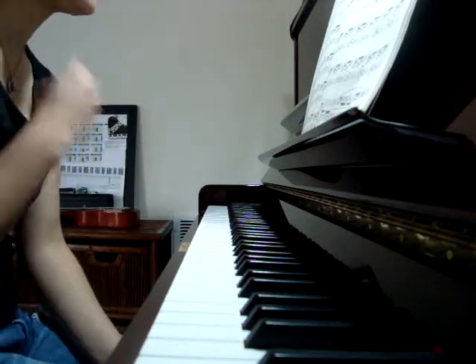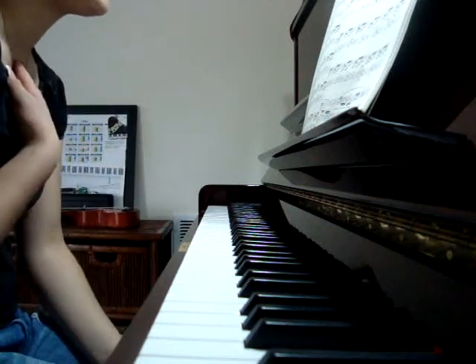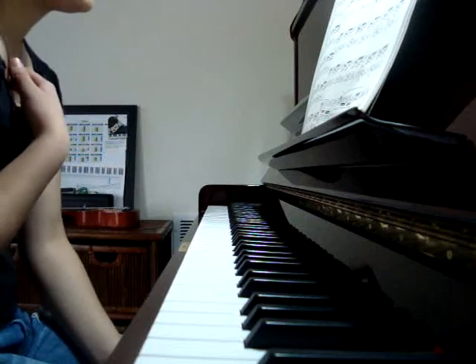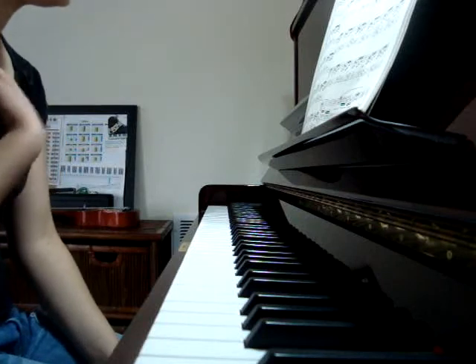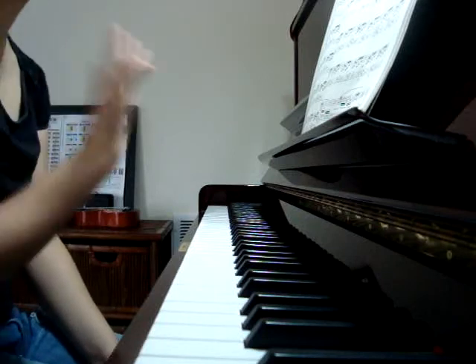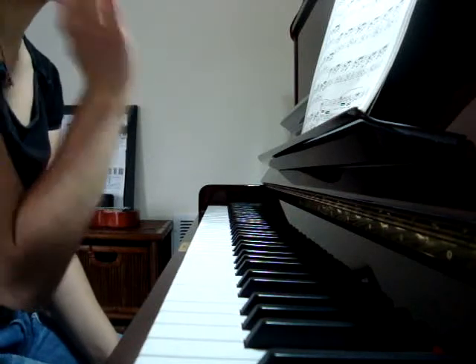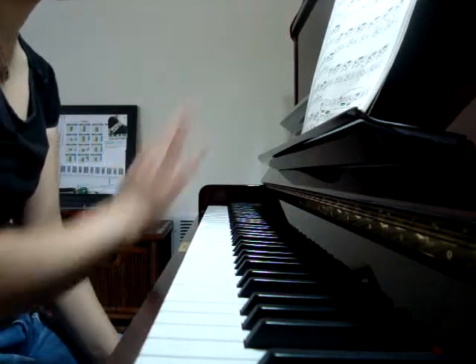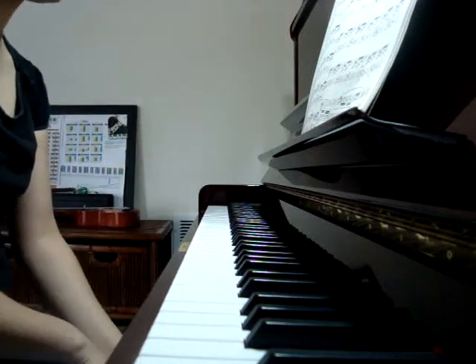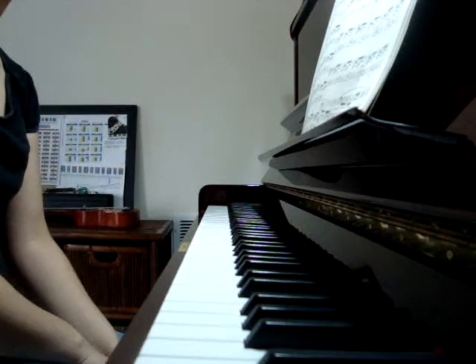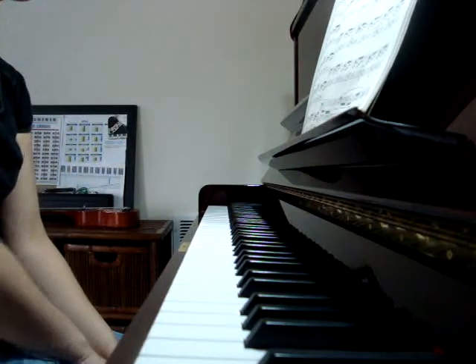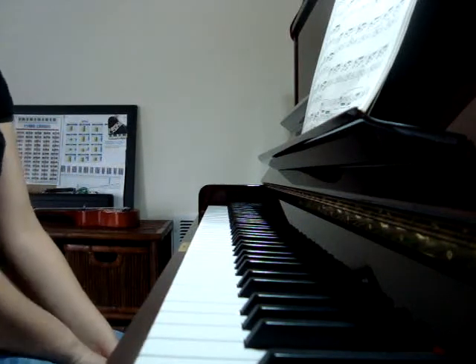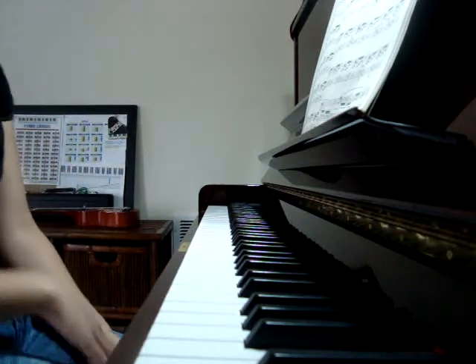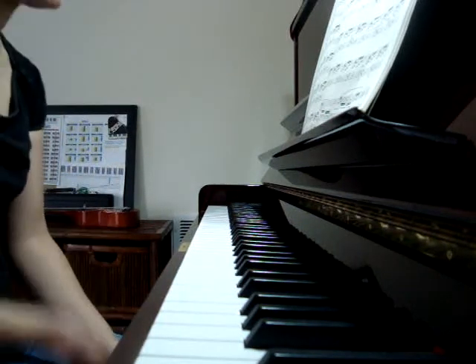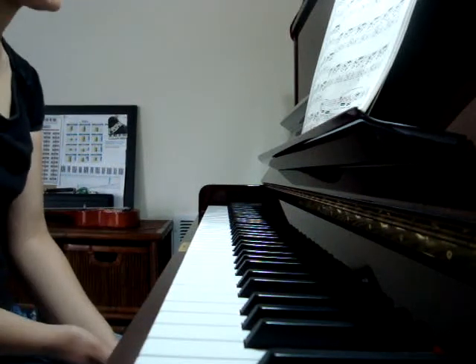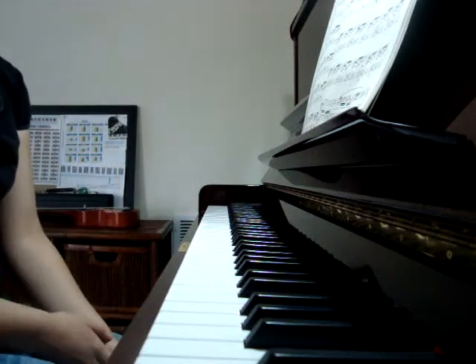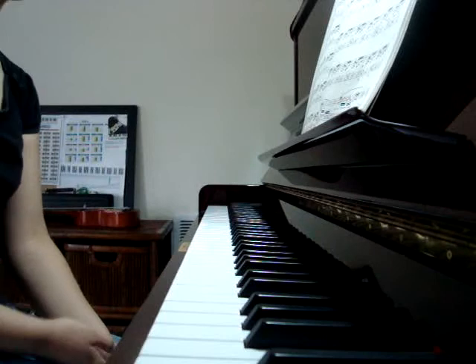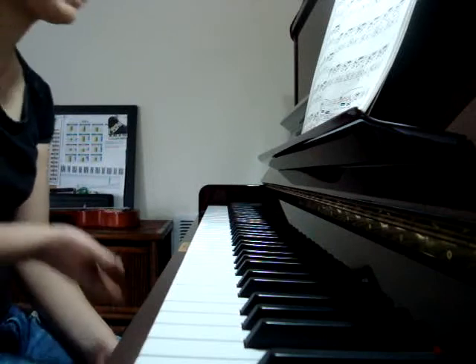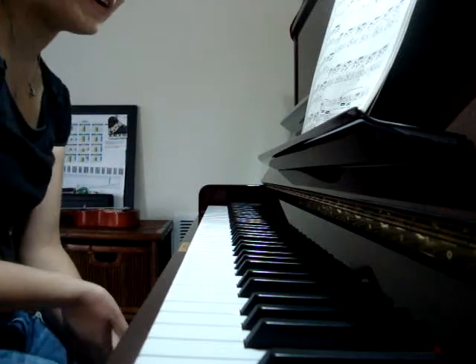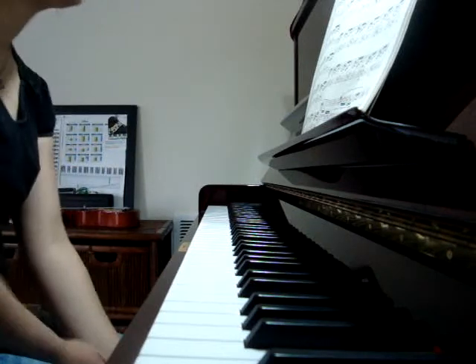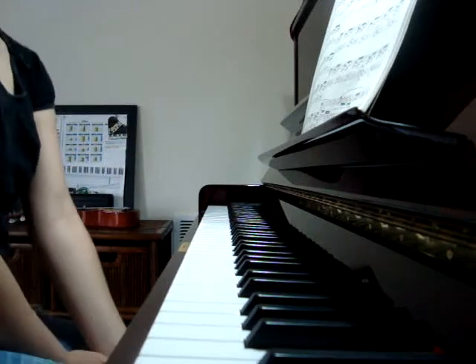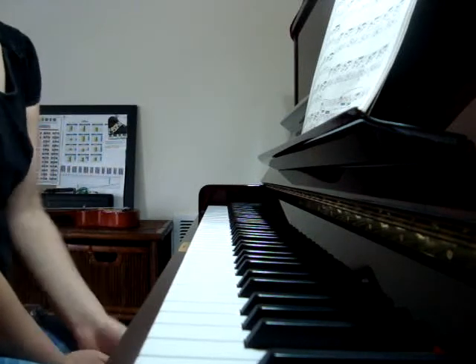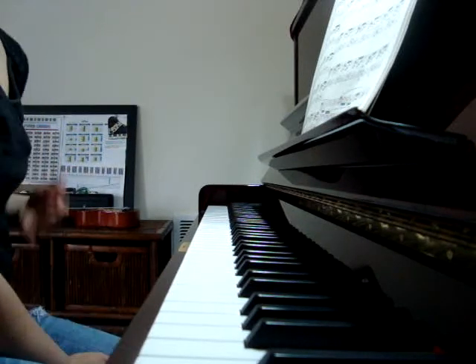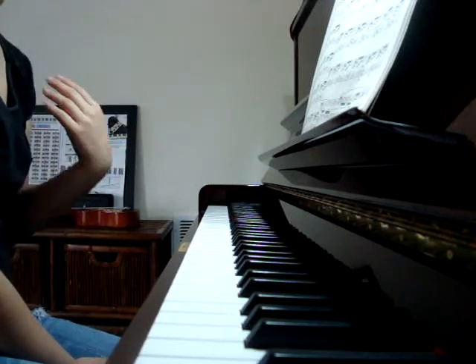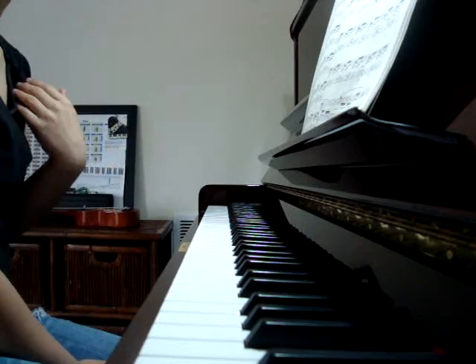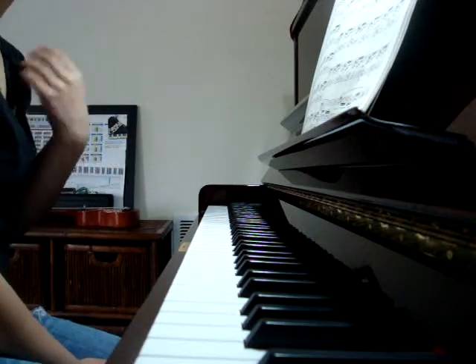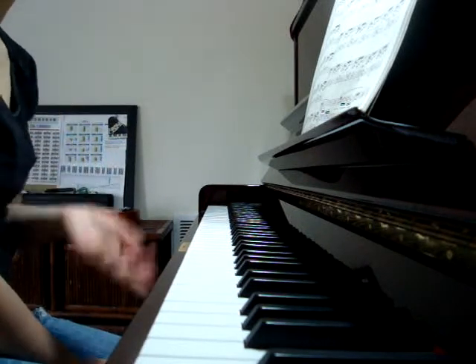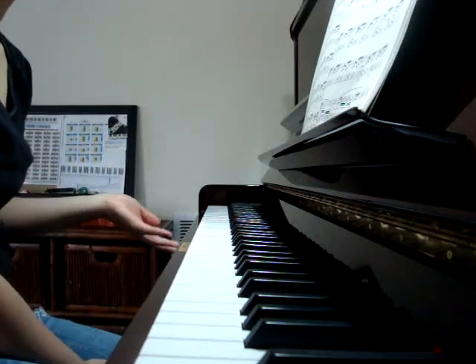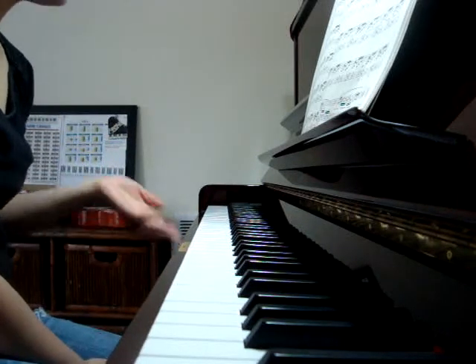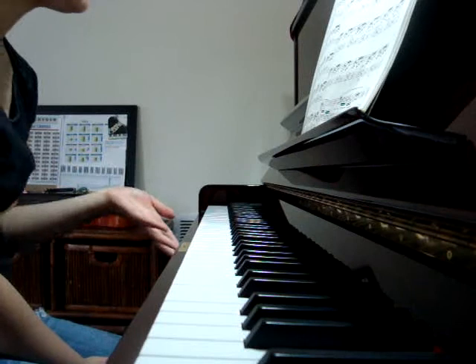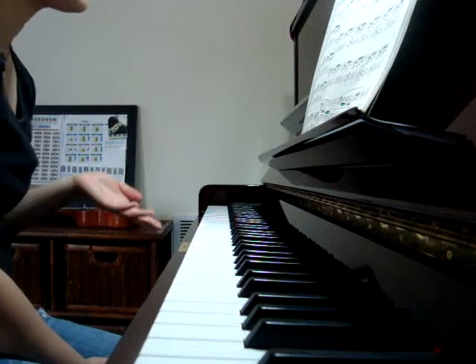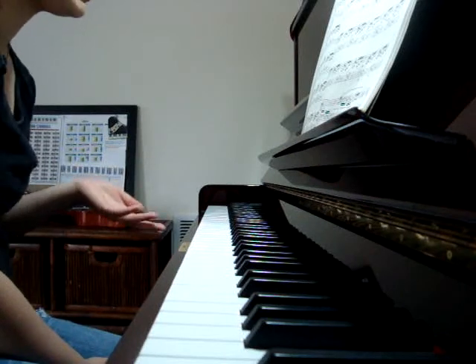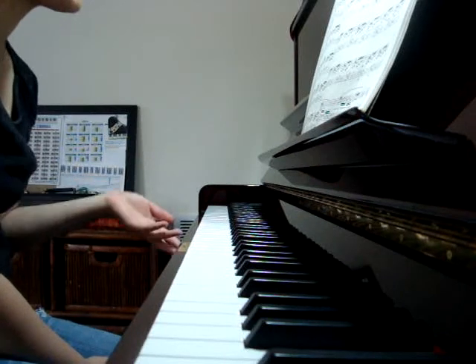So please excuse any mistakes, but I just got this yesterday and I just sat down. I wanted to play you this piece because it's something very special to me.